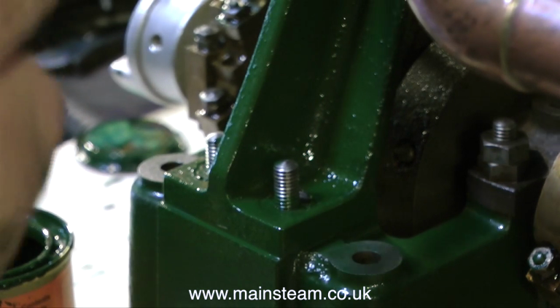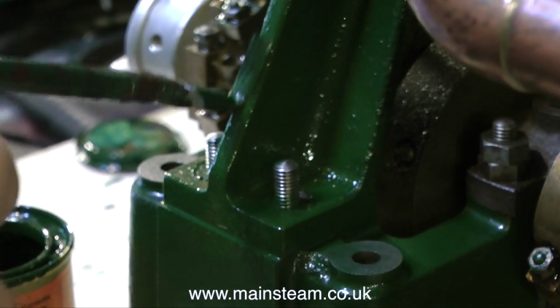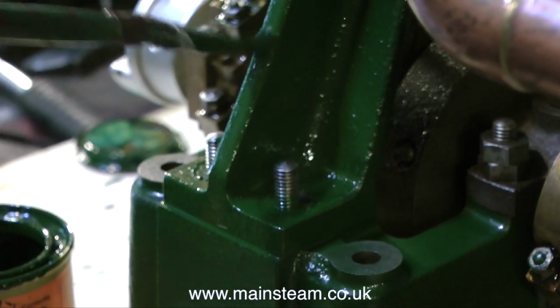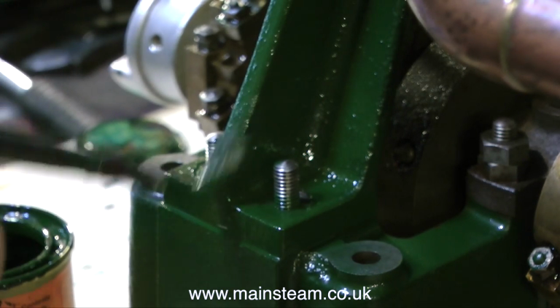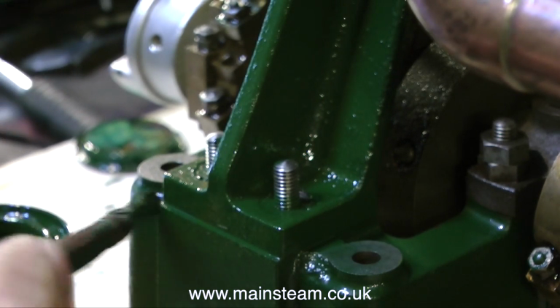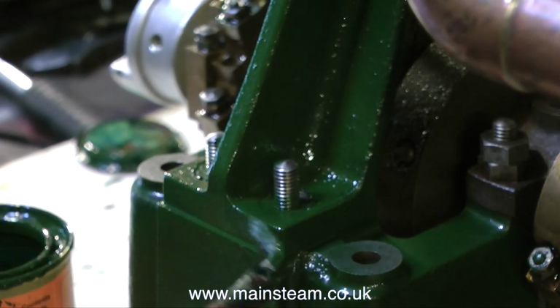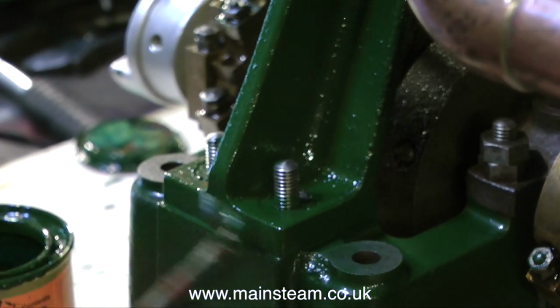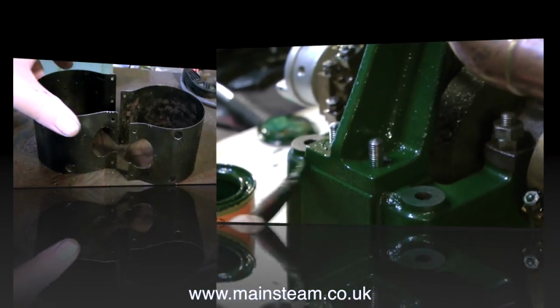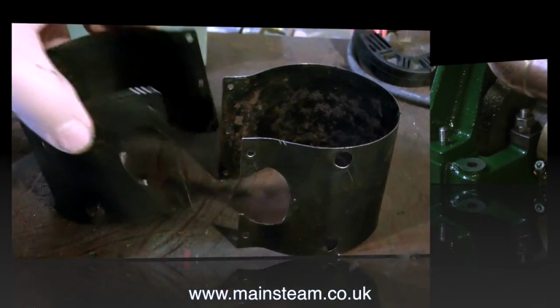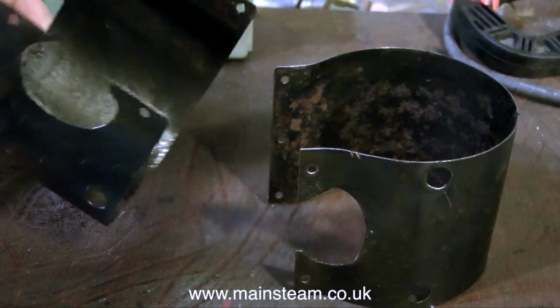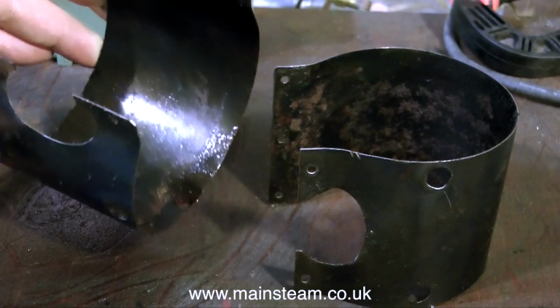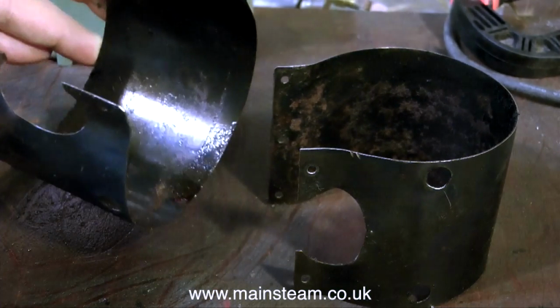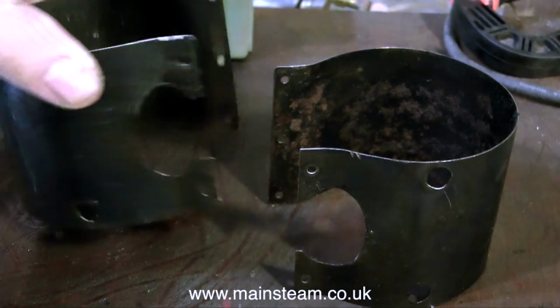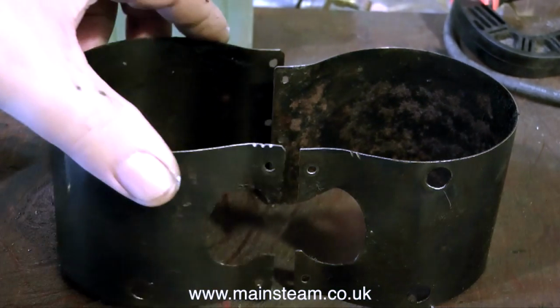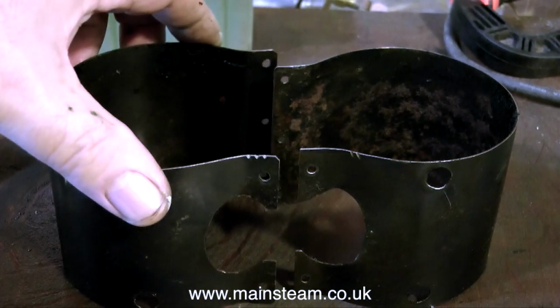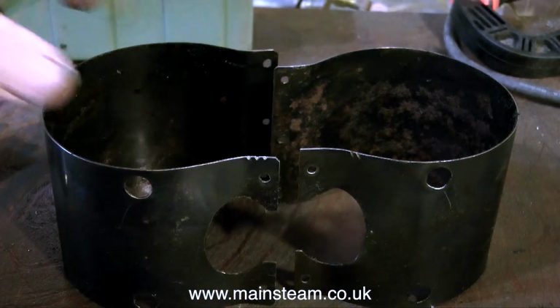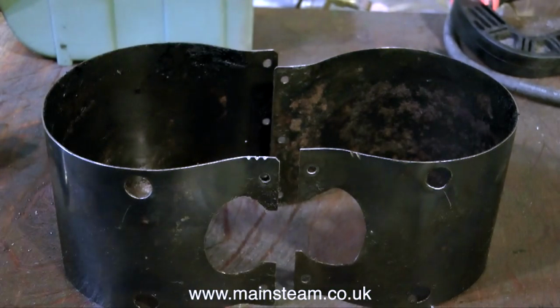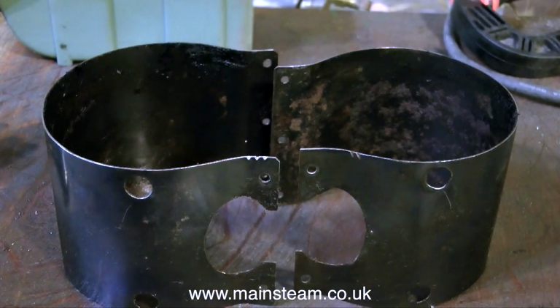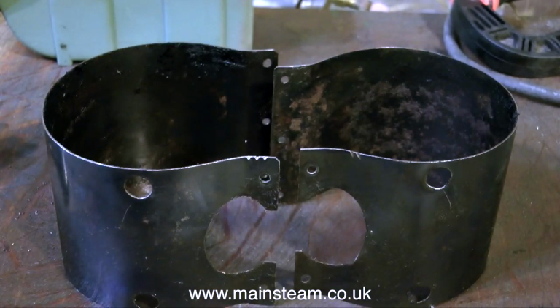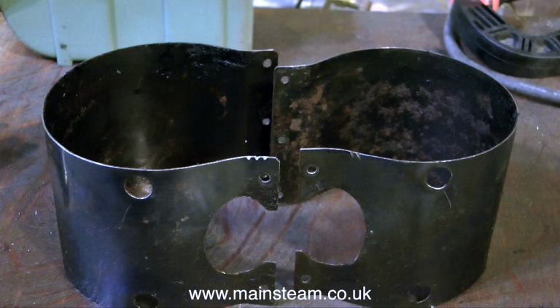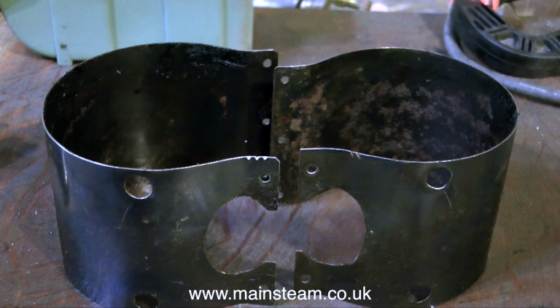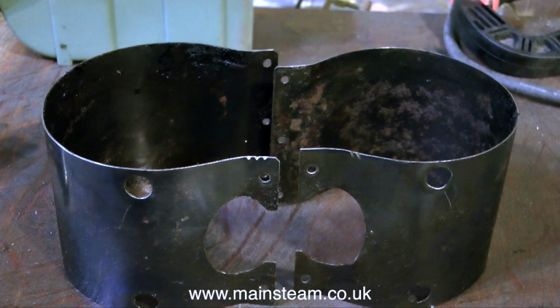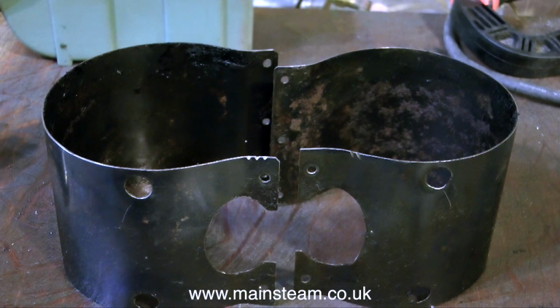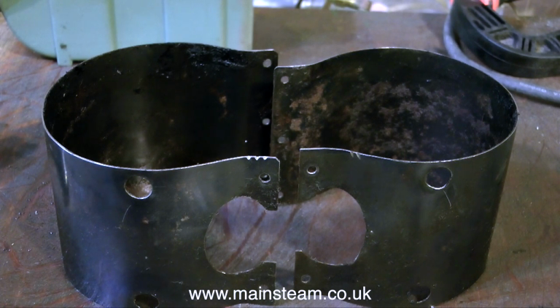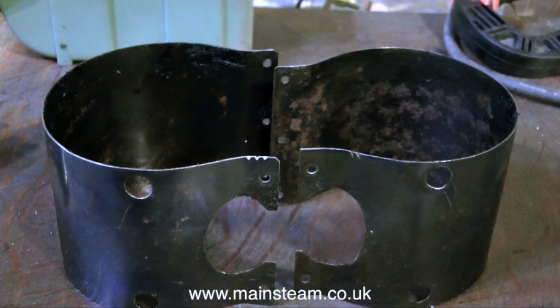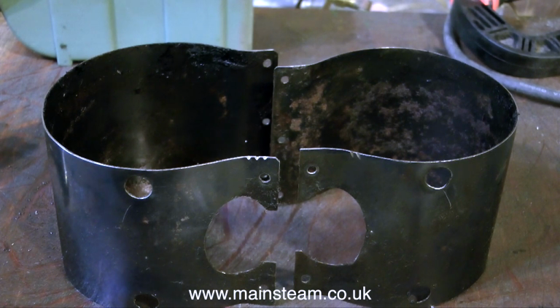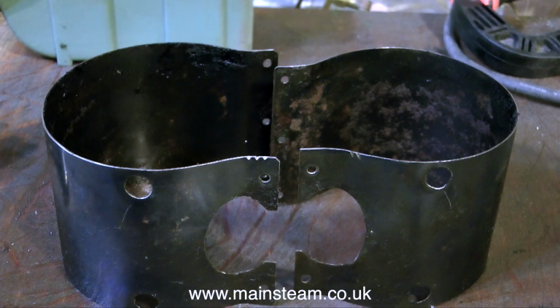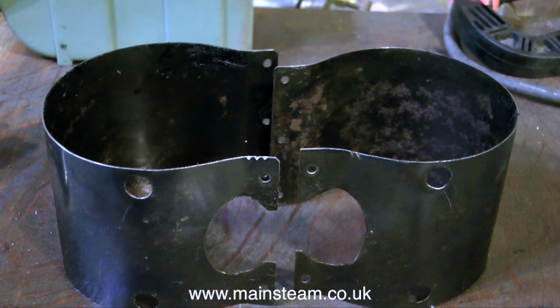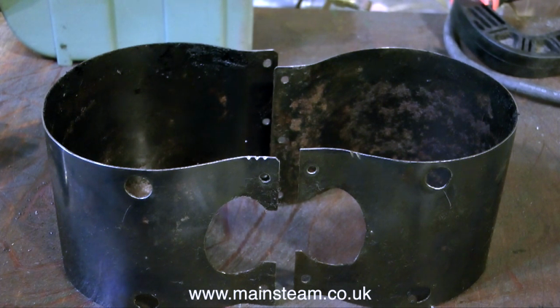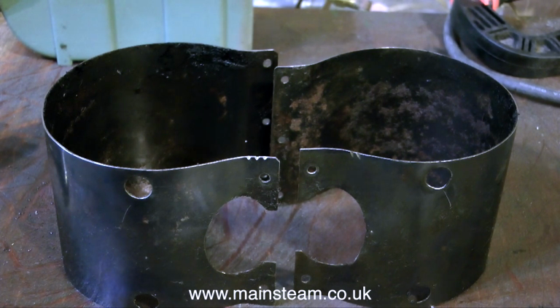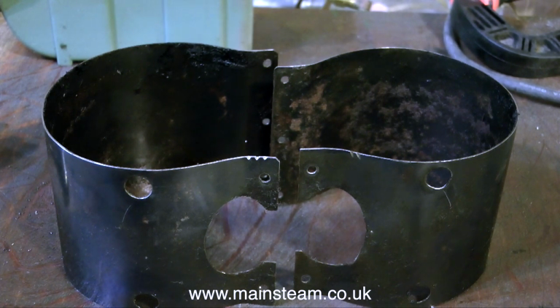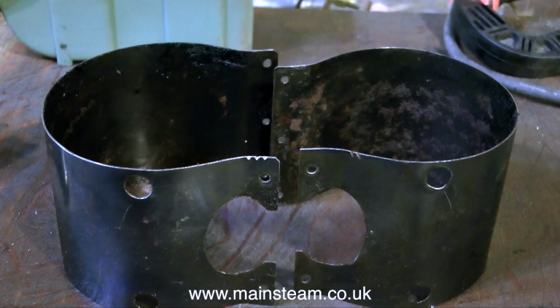Here you see me finishing the final painting — well, almost. These pieces still need painting. The good thing about it is that they're going to be a different colour. These are going to be black. They are of course the two pieces of shaped steel for the outer cylinder cladding.